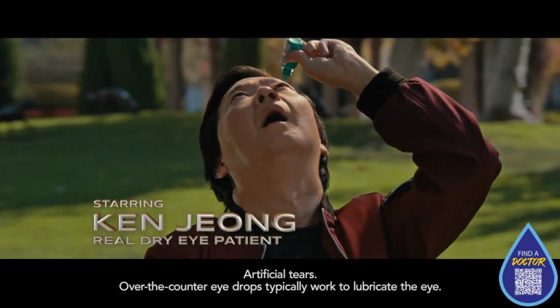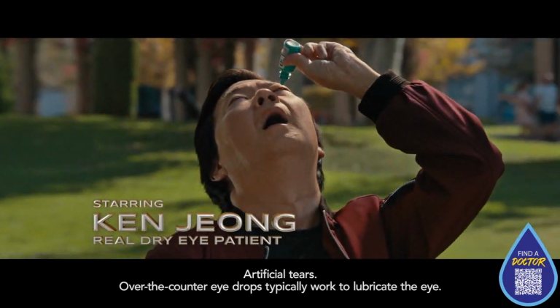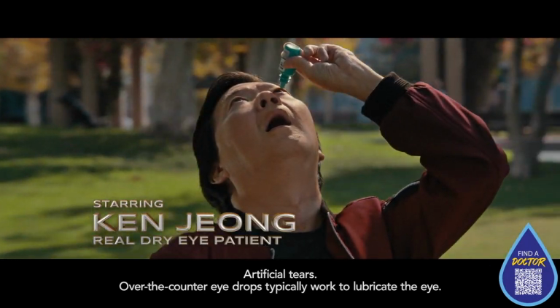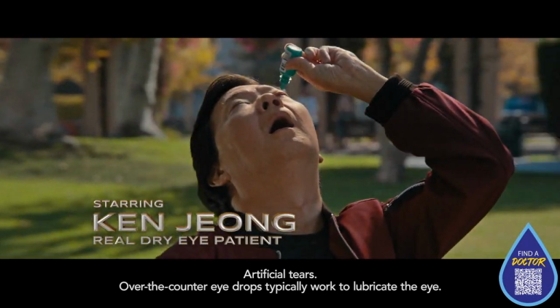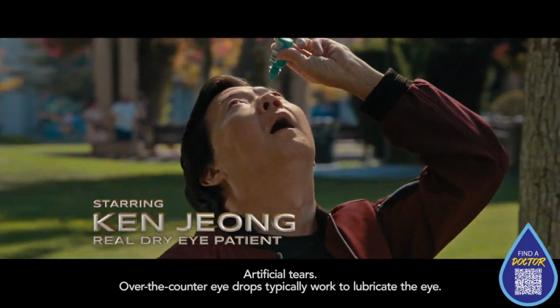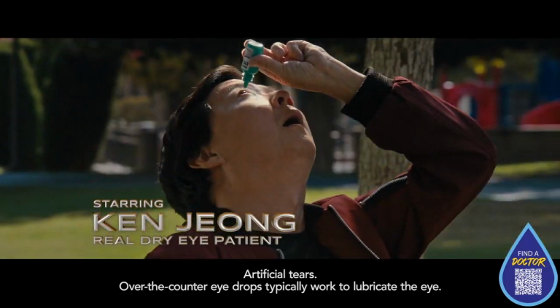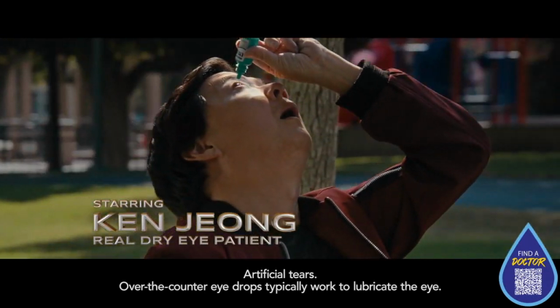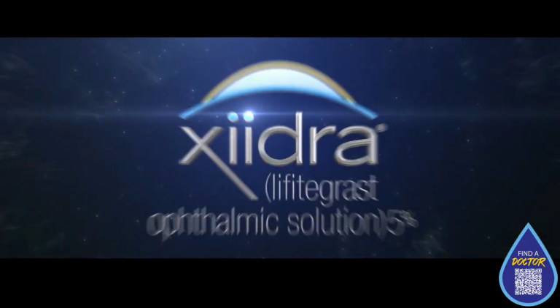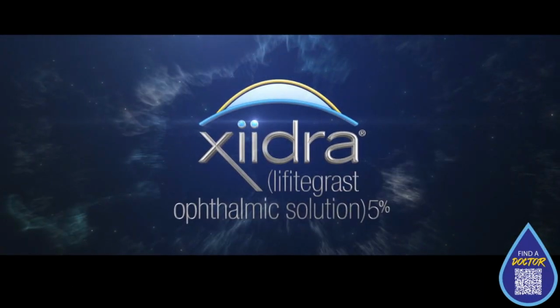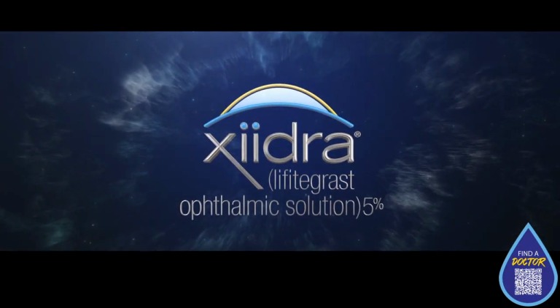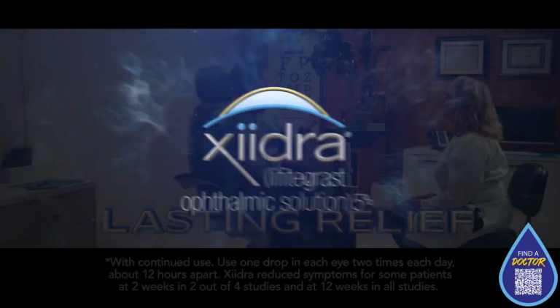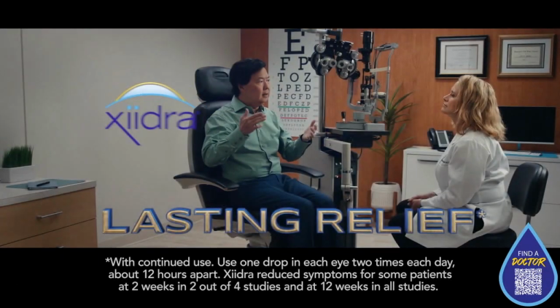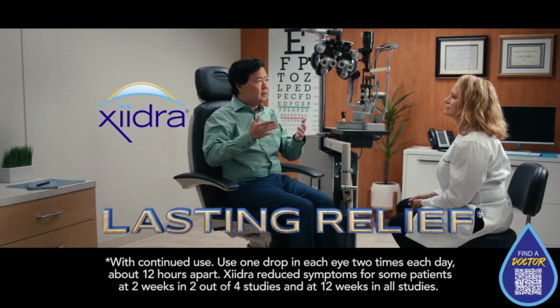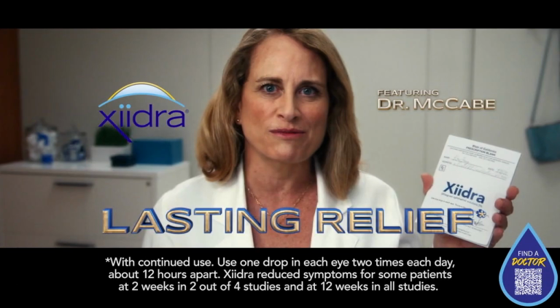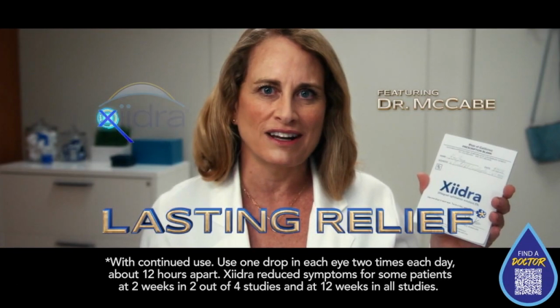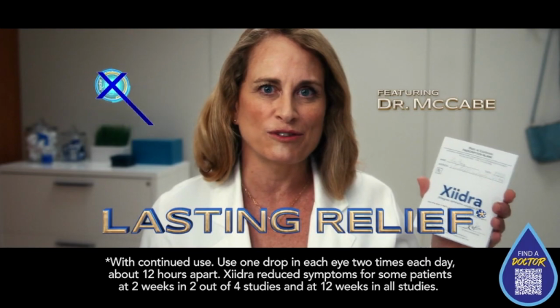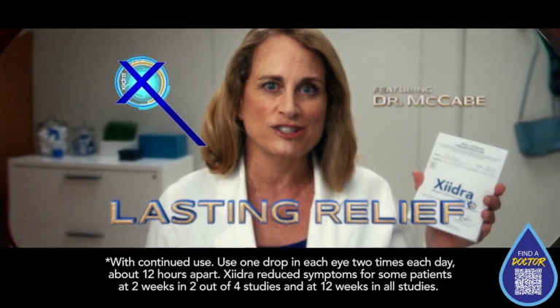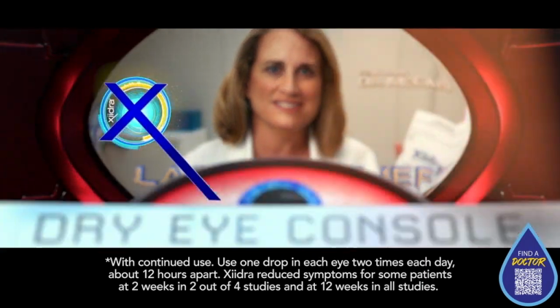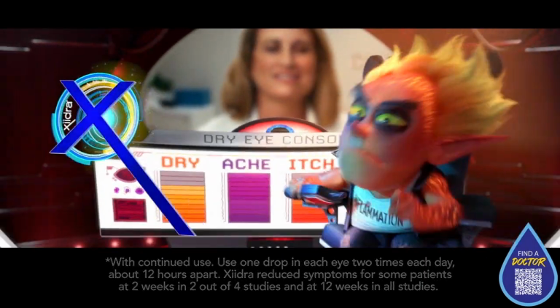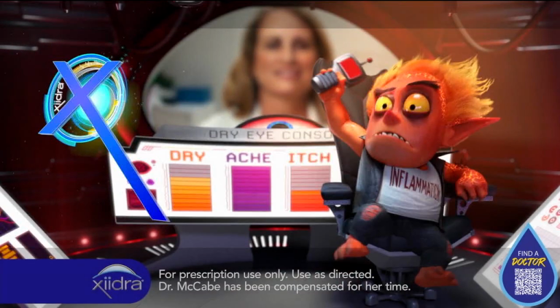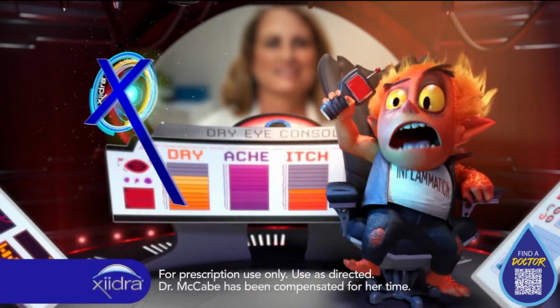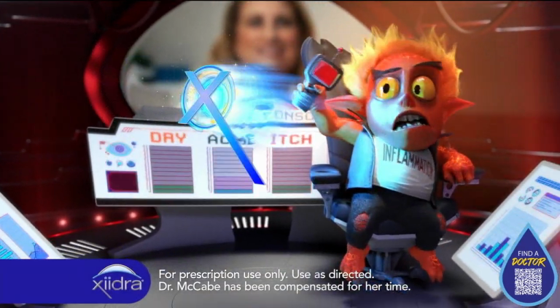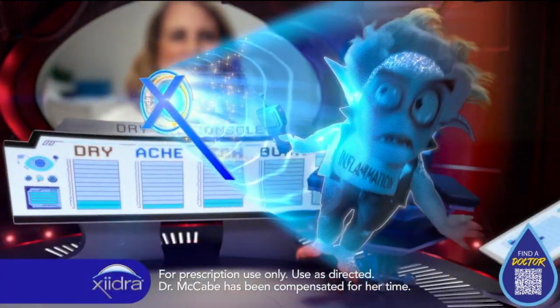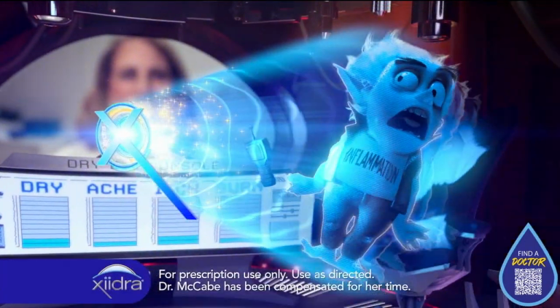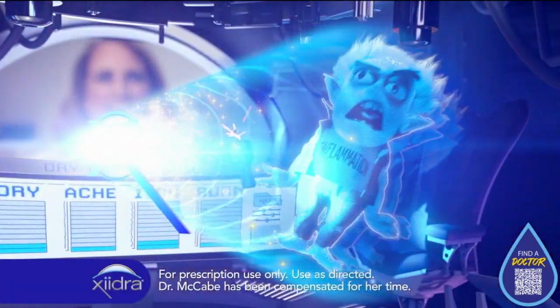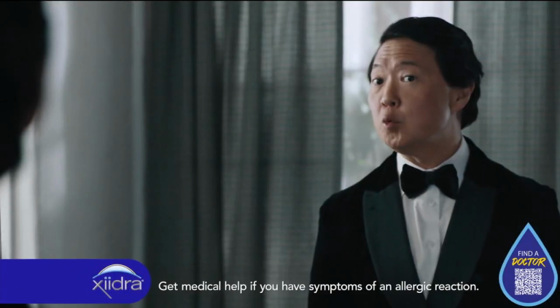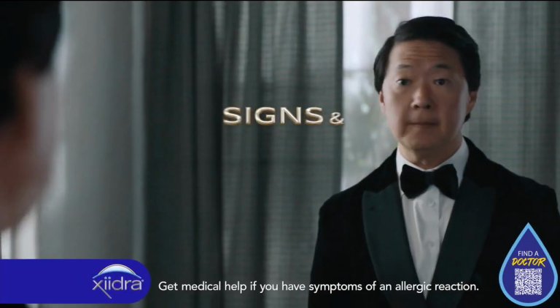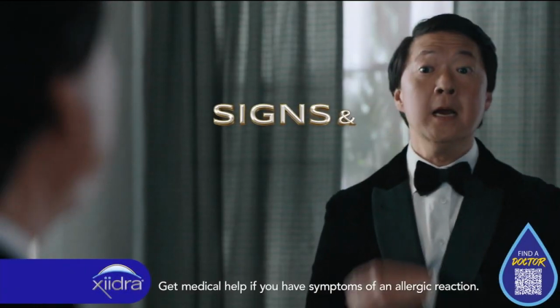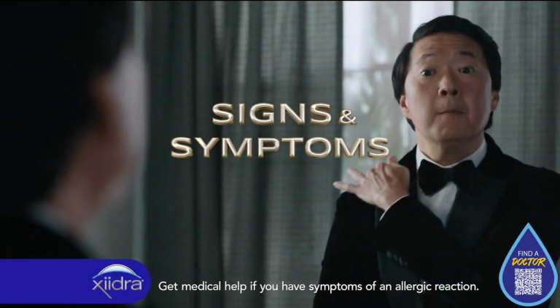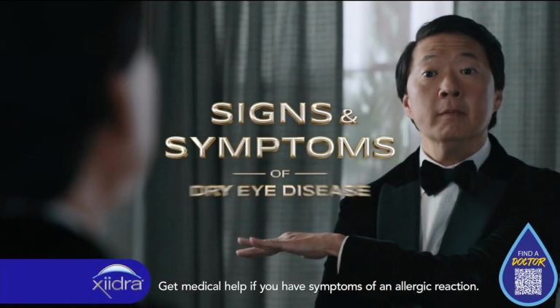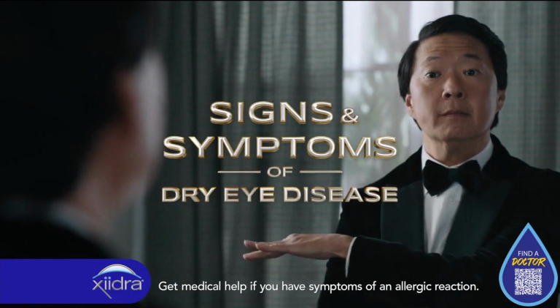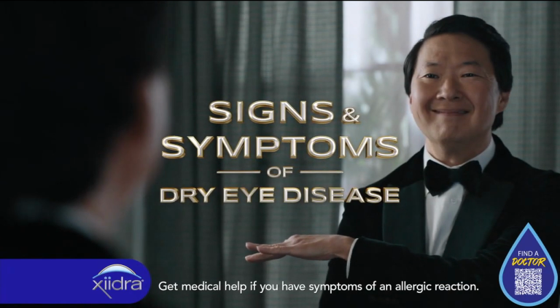Over-the-counter eye drops can provide temporary relief. Zydra can provide lasting relief. It targets inflammation that can cause dry eye disease. Zydra treats the signs and symptoms of dry eye disease.